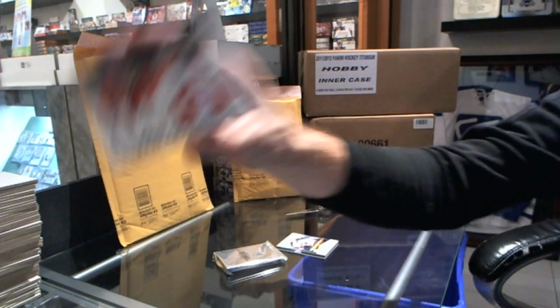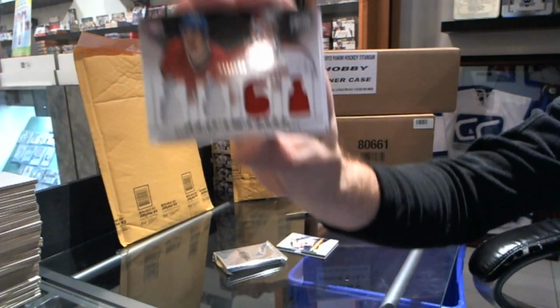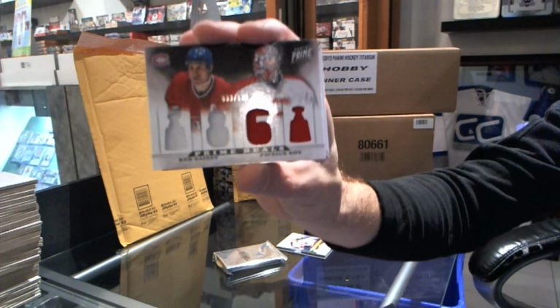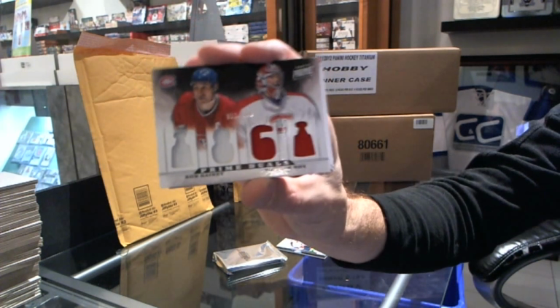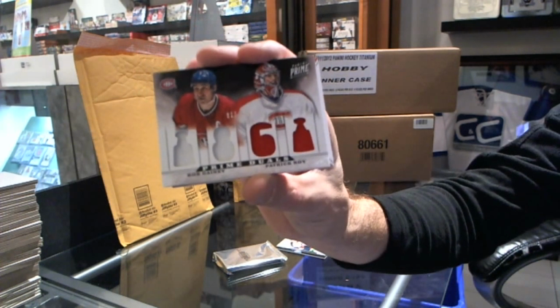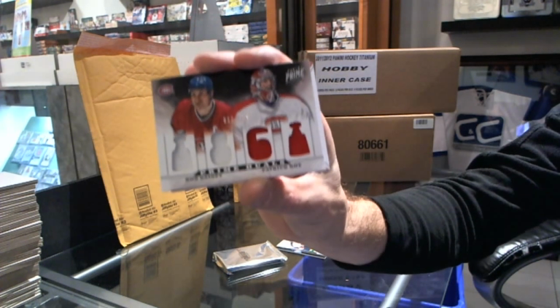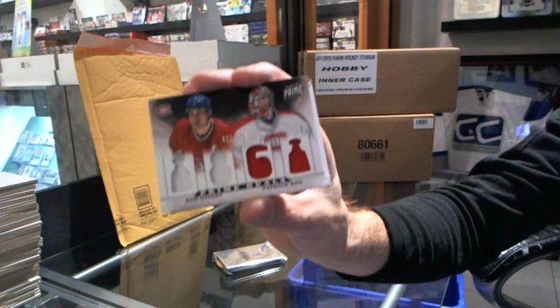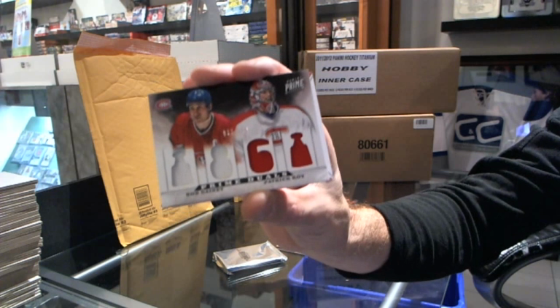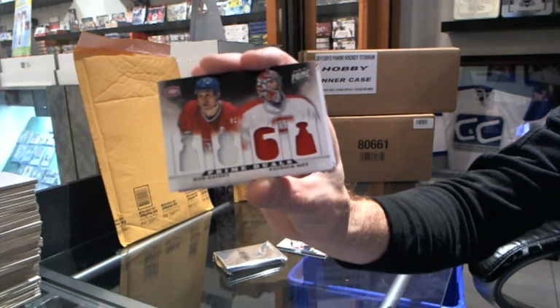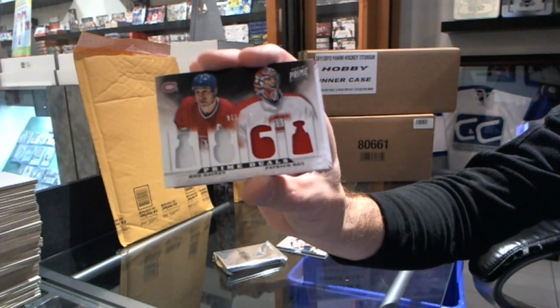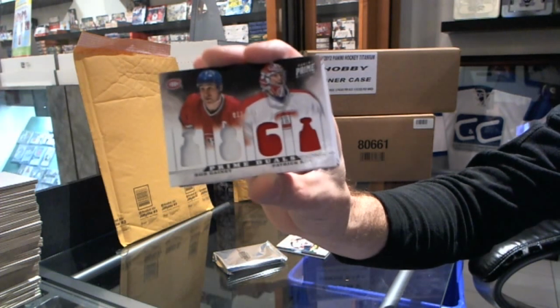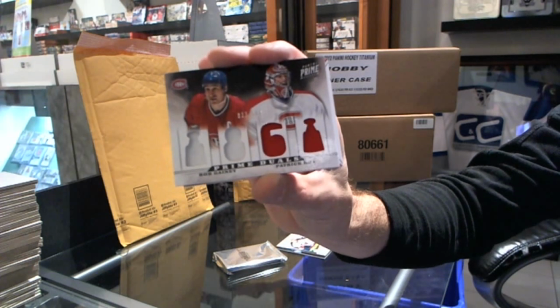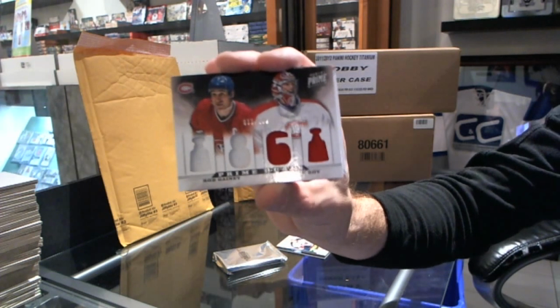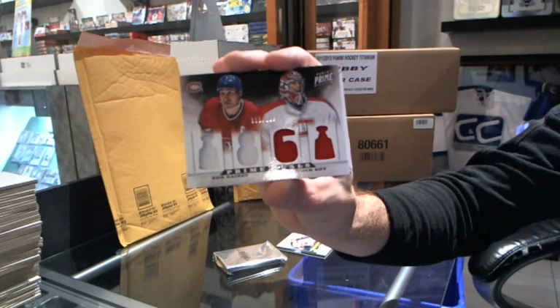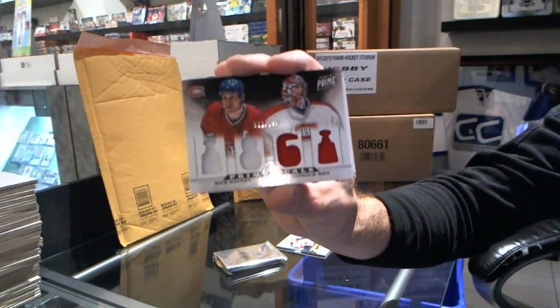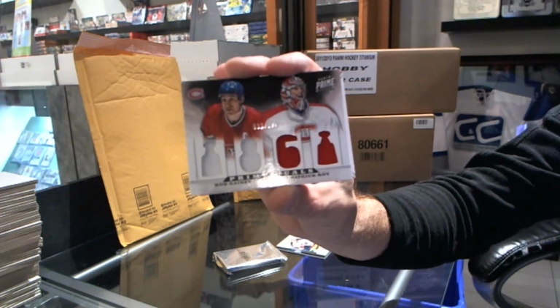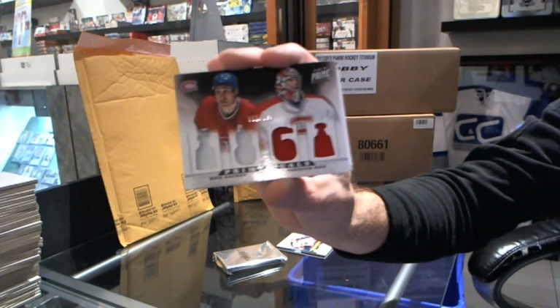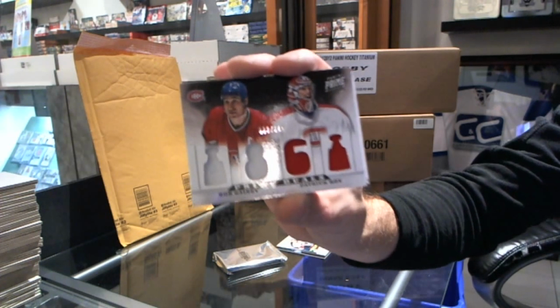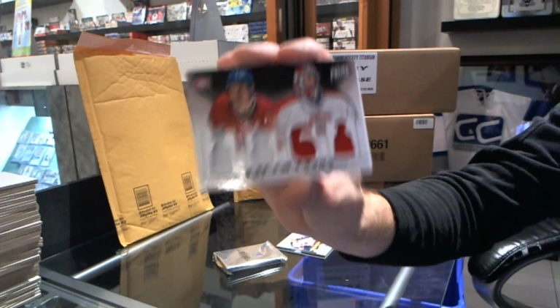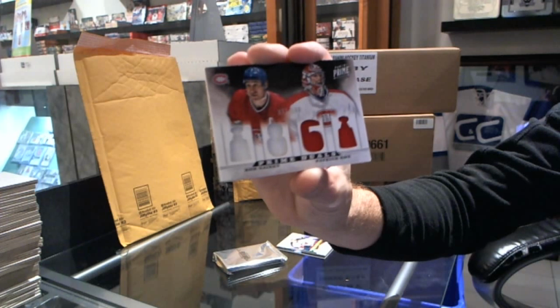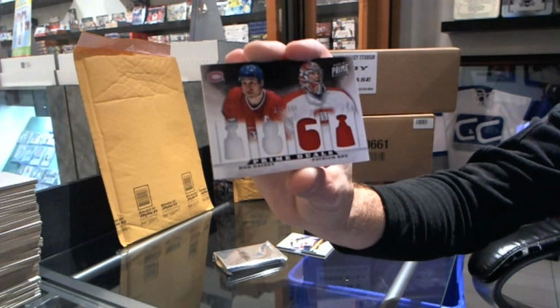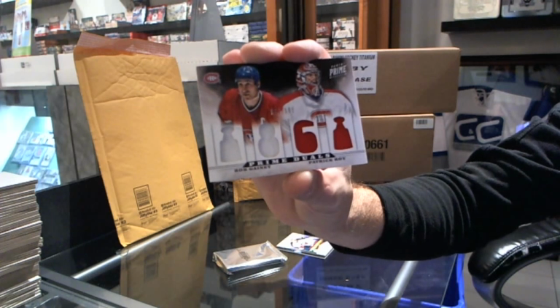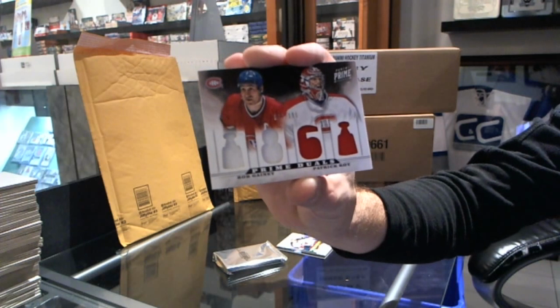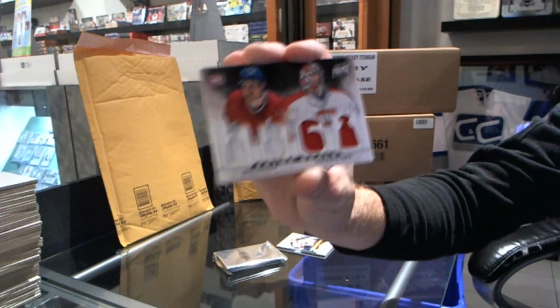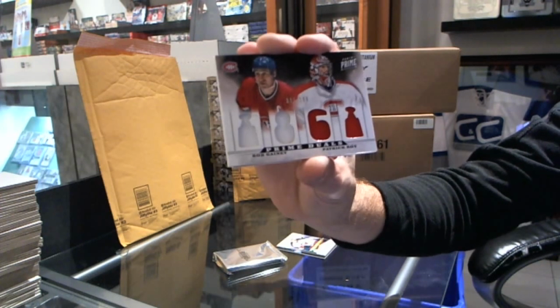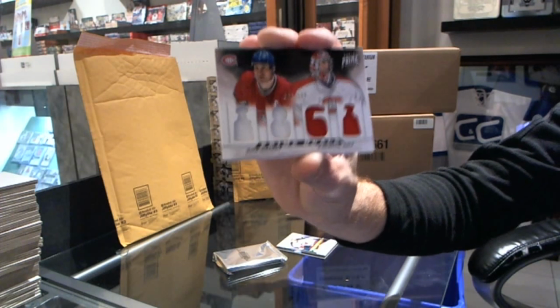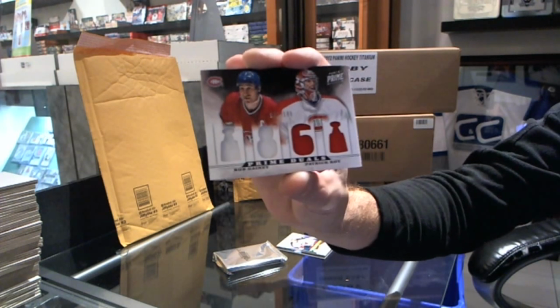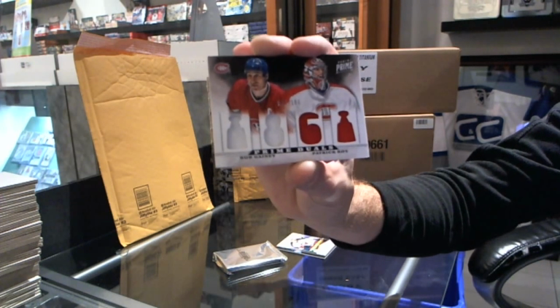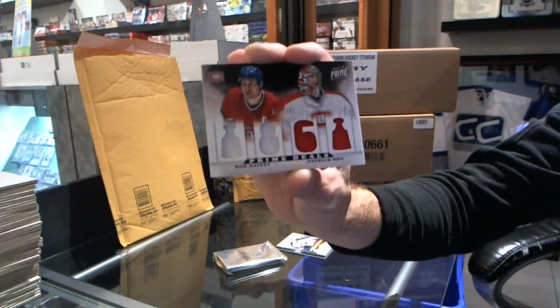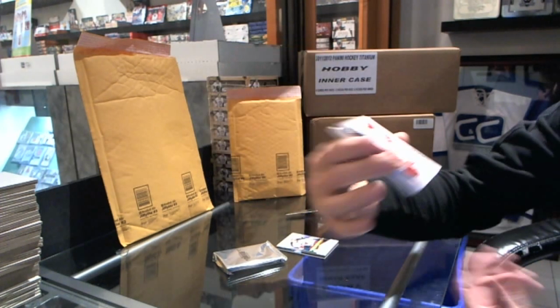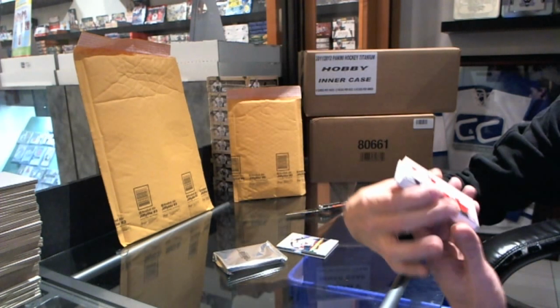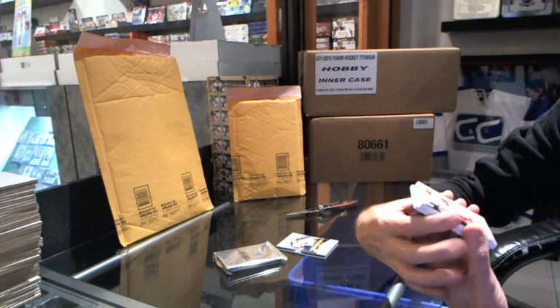Prime duels numbered to 100, 33 of 100. Bob Ganey and Patrick Ruah — or as you guys like to say up here, 'Wah.' 33 of 33, yes! I did not pull a Jeff, I pulled a Kevin — thank you very much.